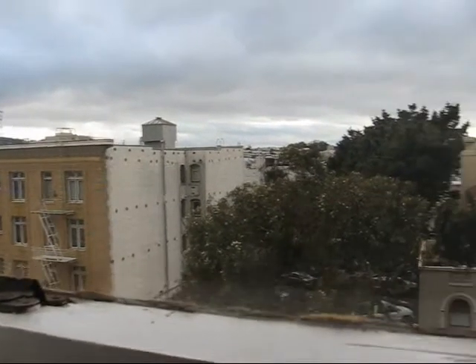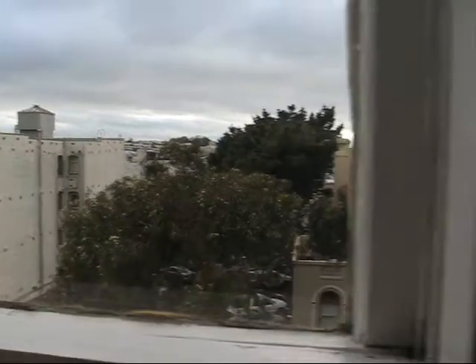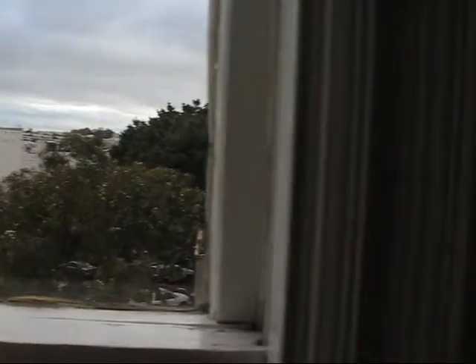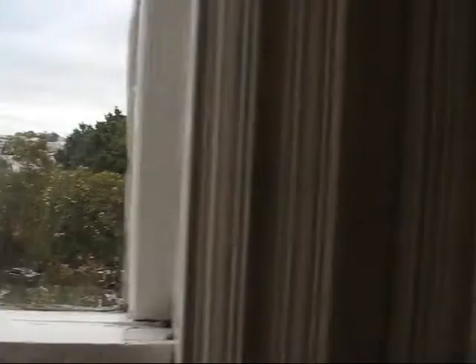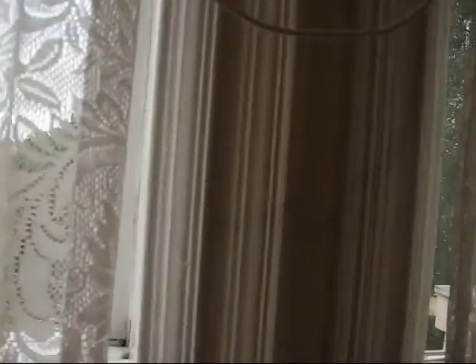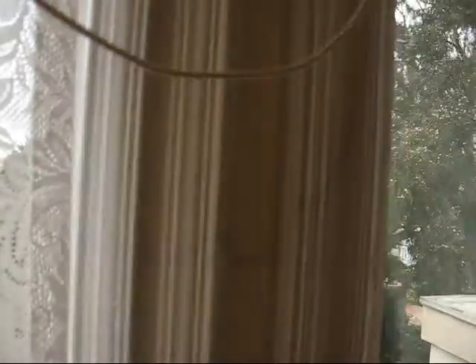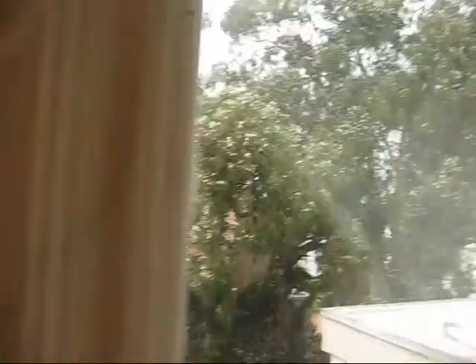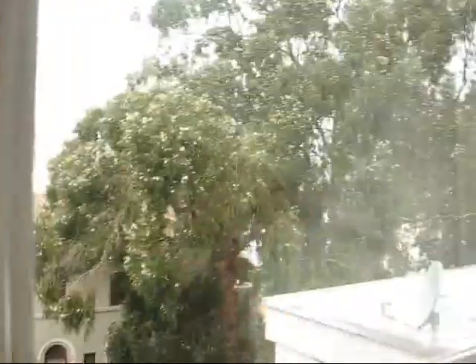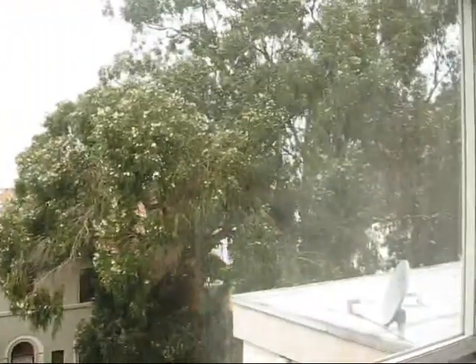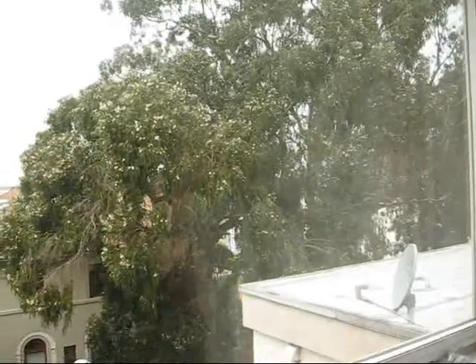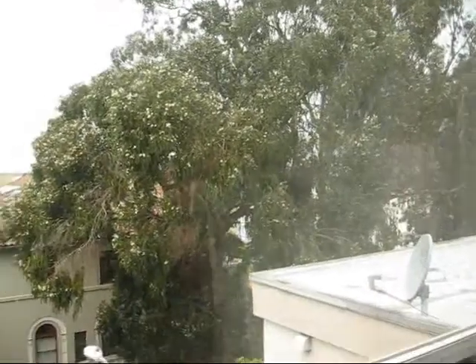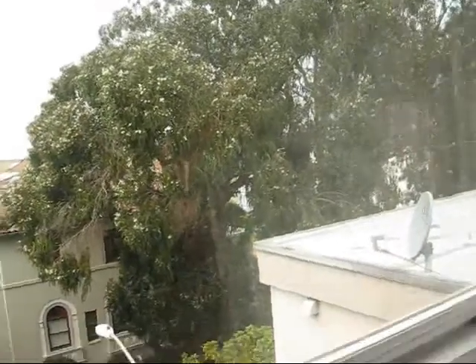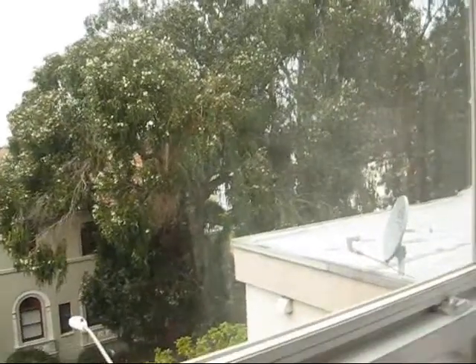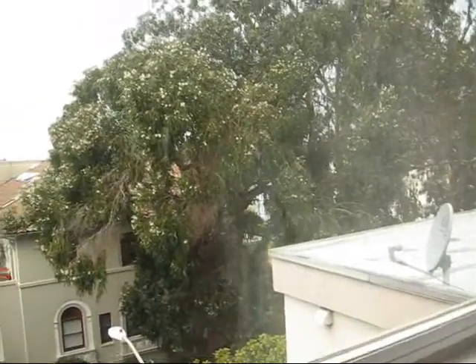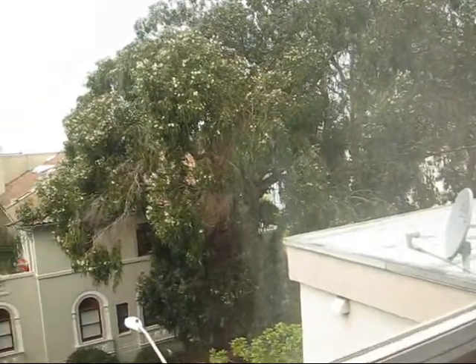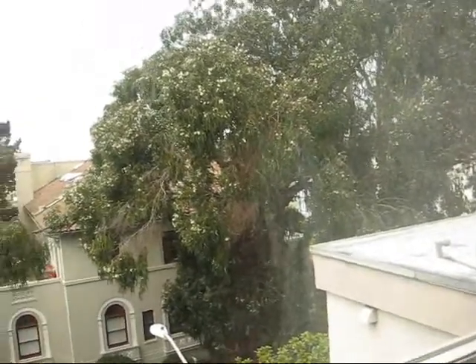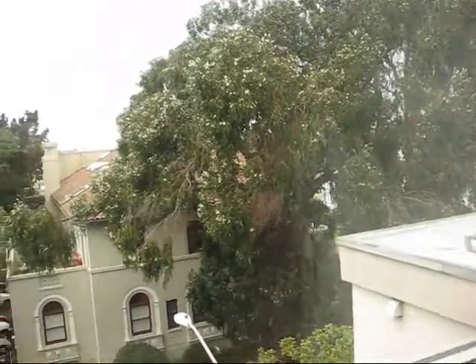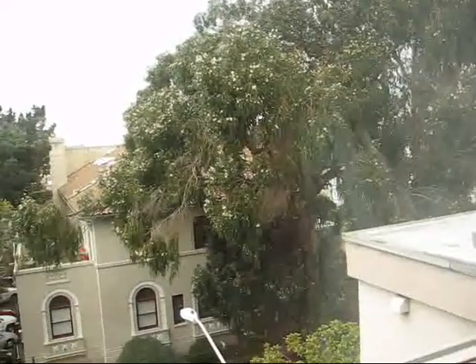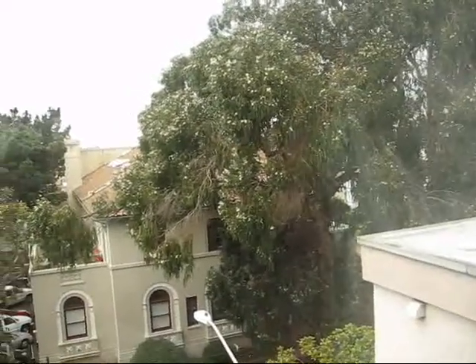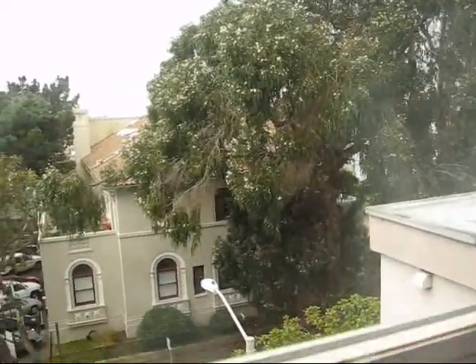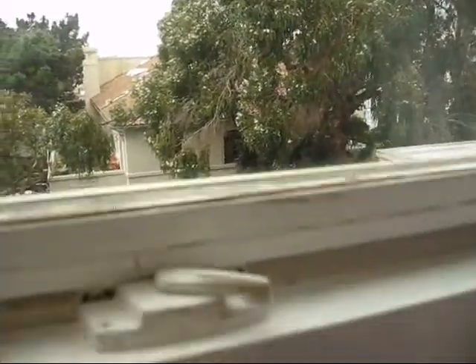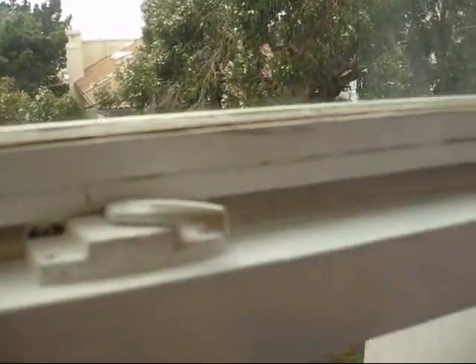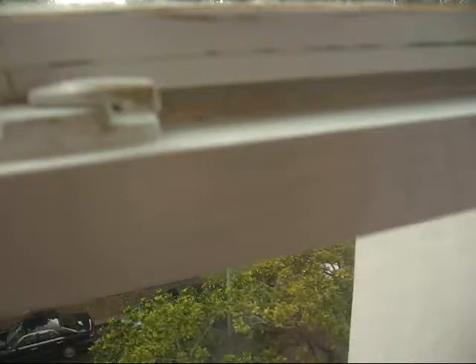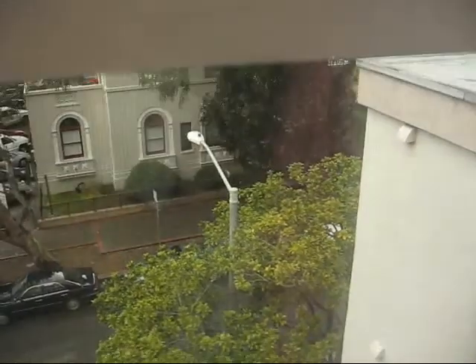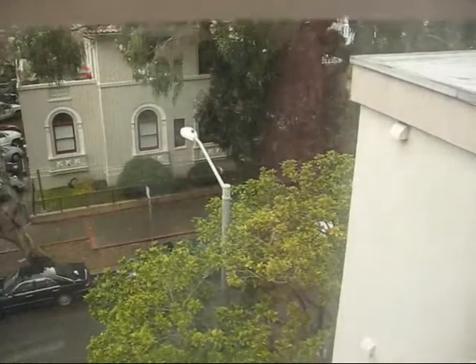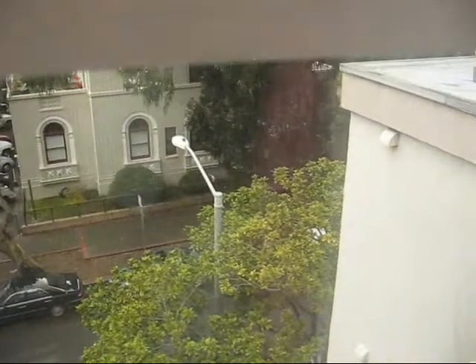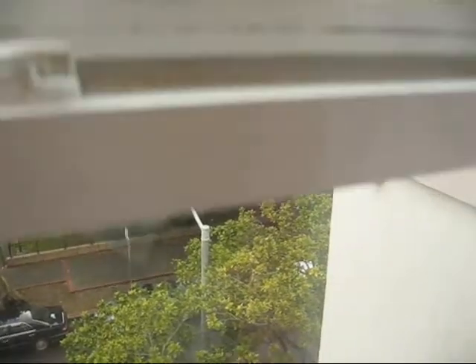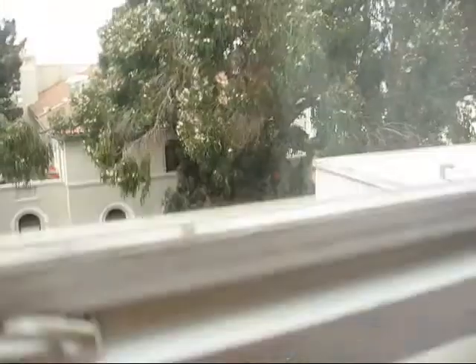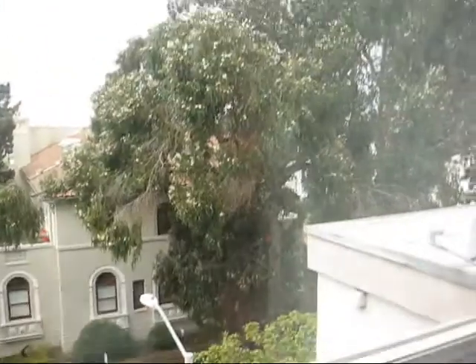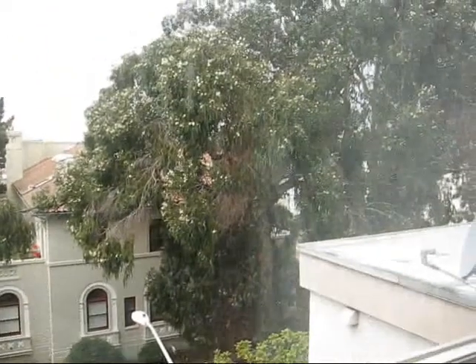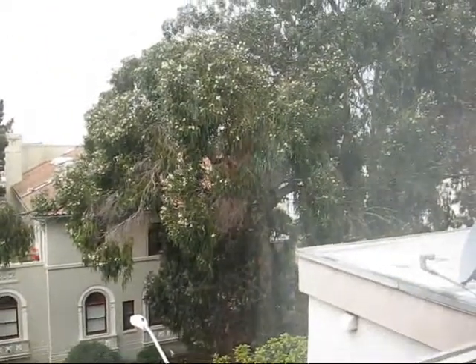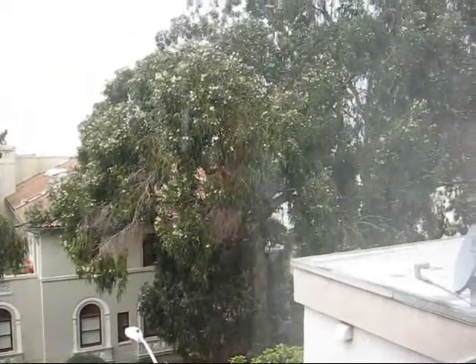It finally stopped raining. Let's have a peek up this way. This is San Francisco's smallest park — they call it a little grove of eucalyptus trees. This is a eucalyptus tree? Wow.